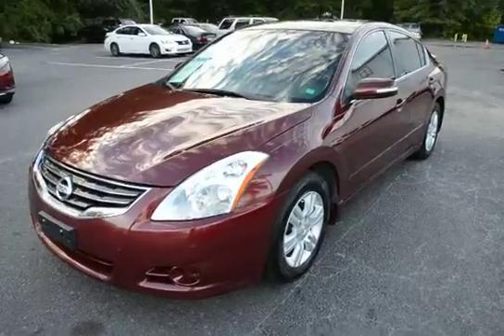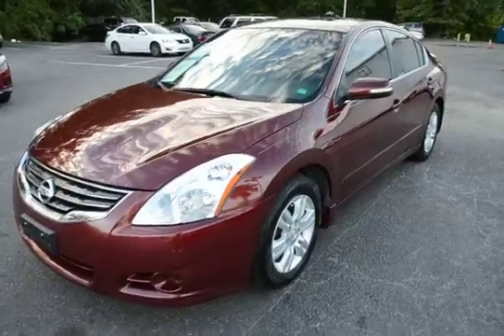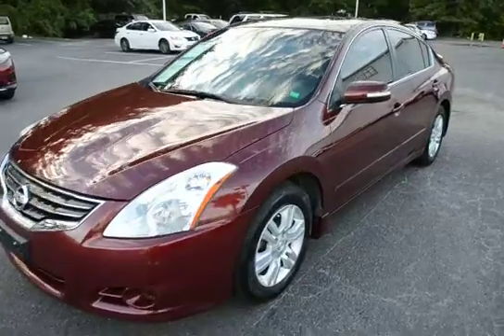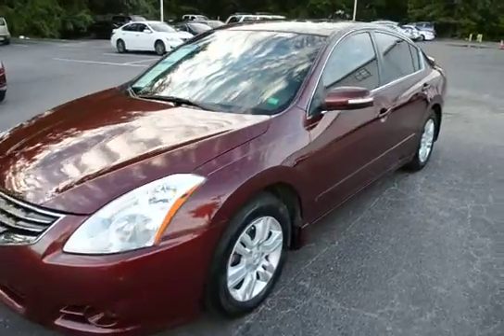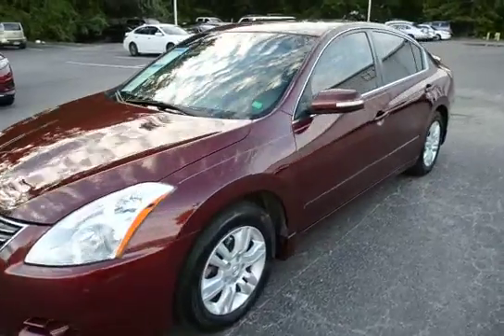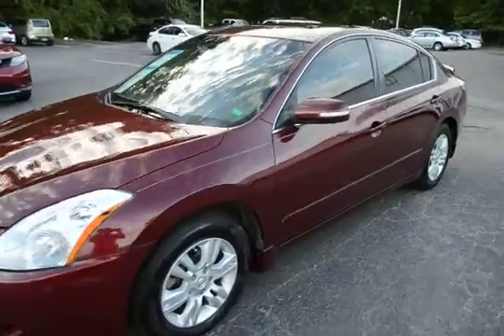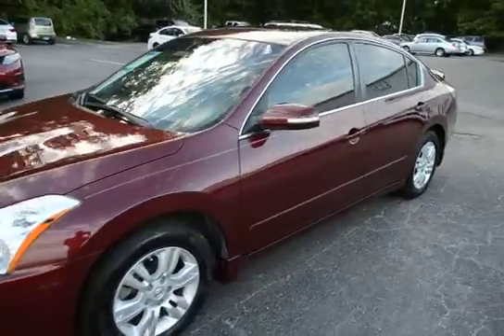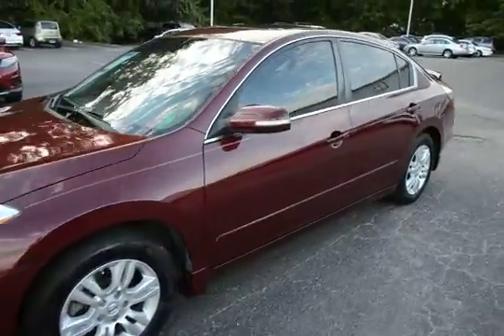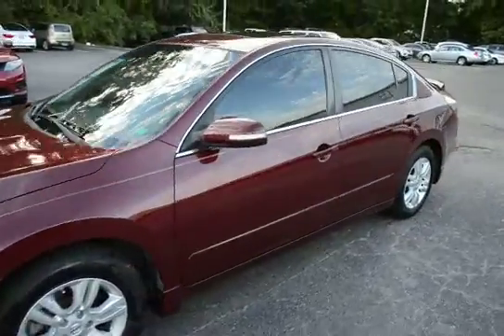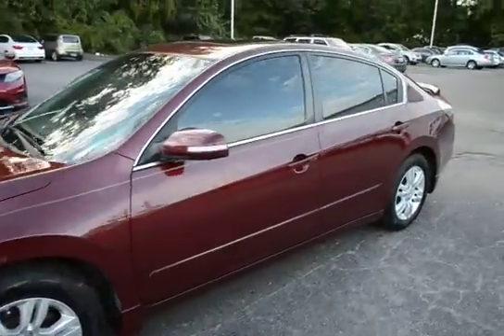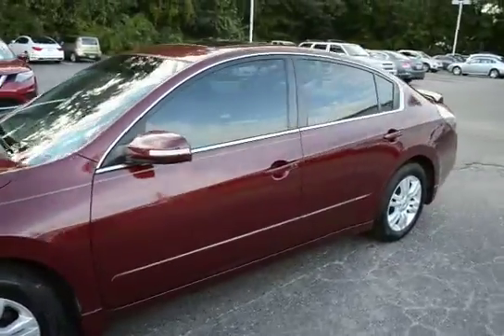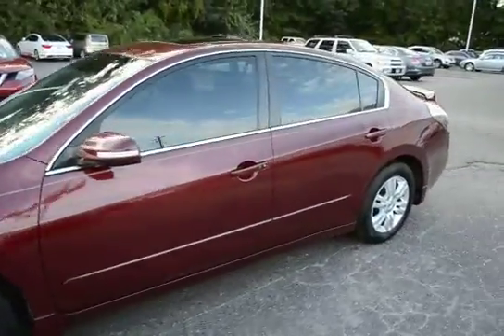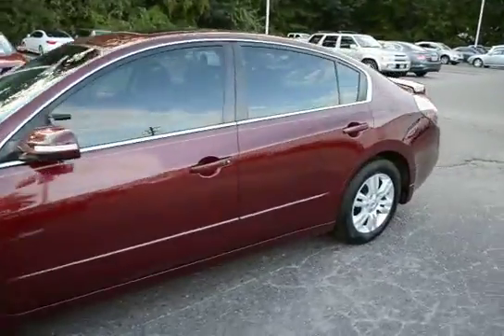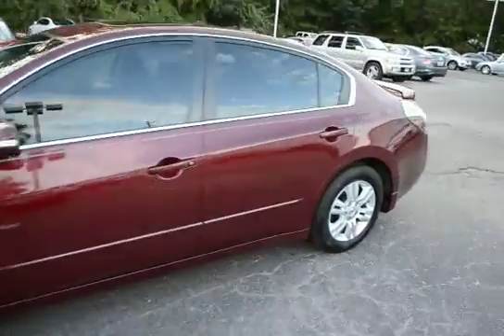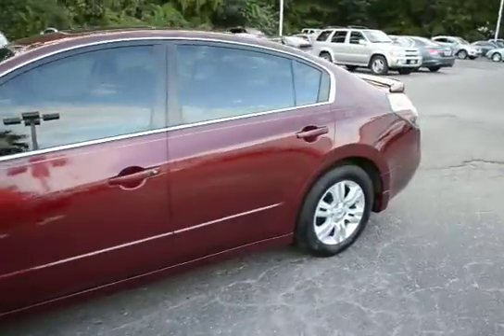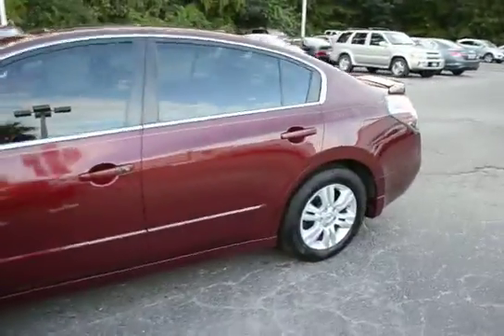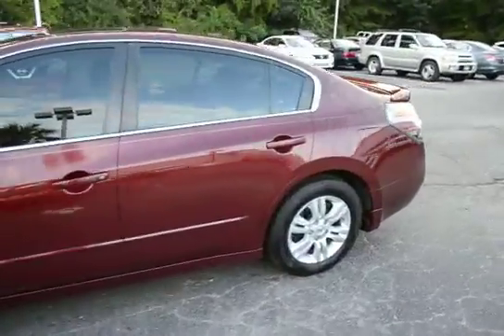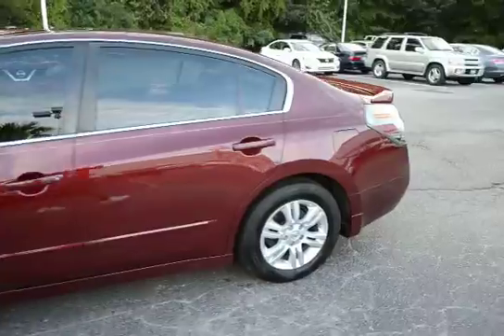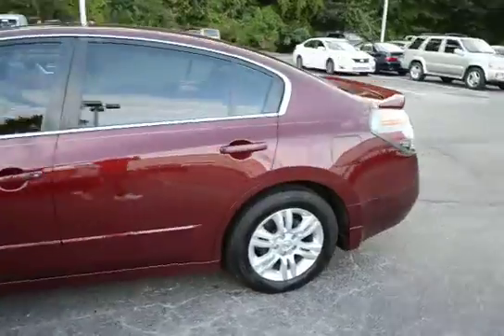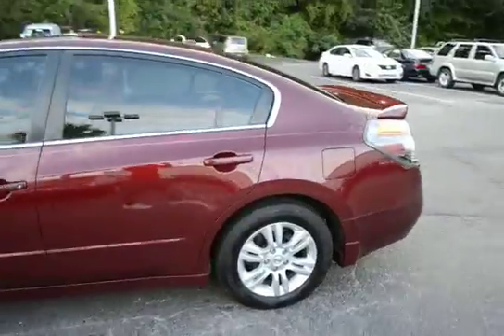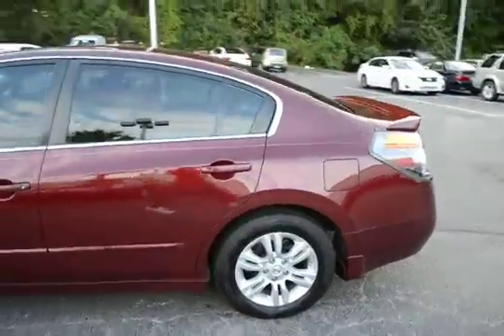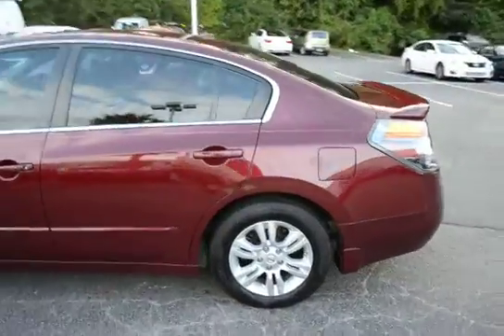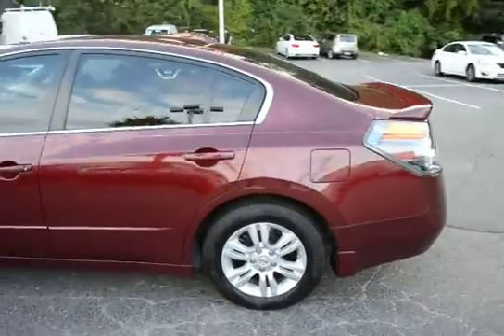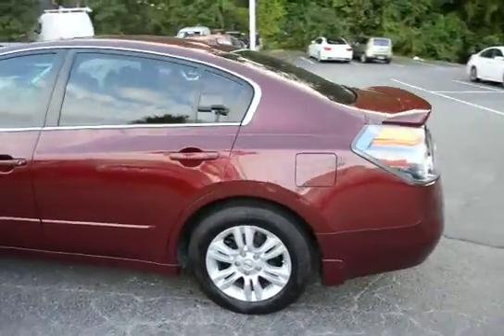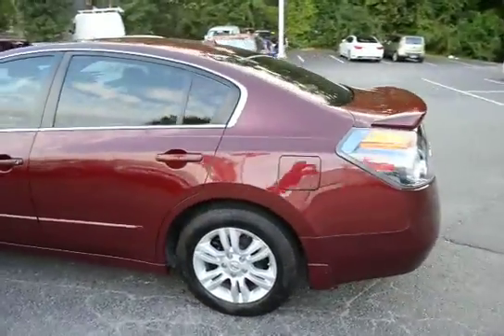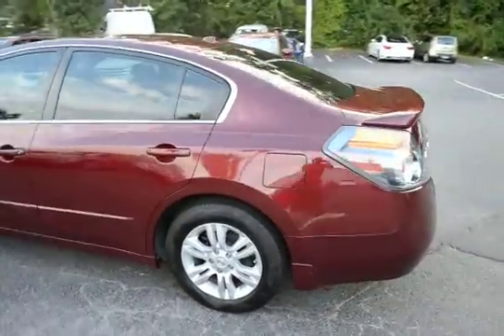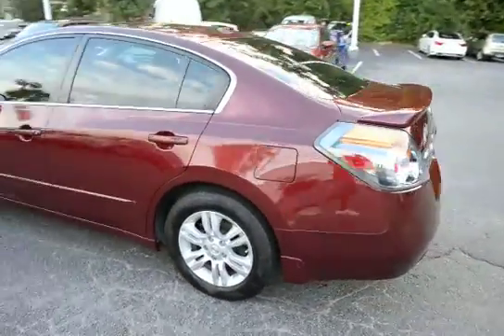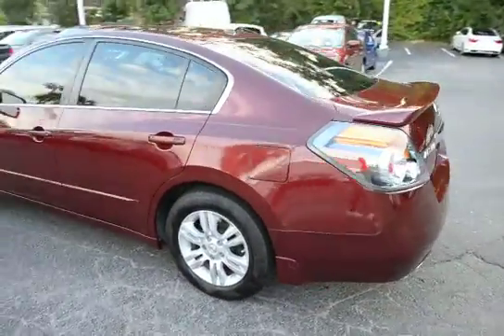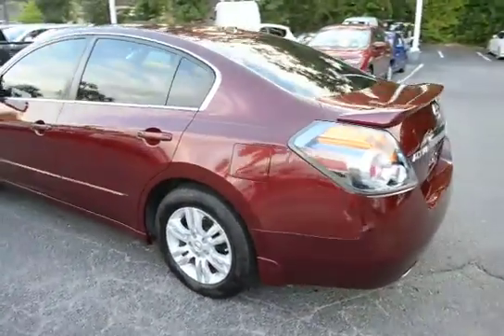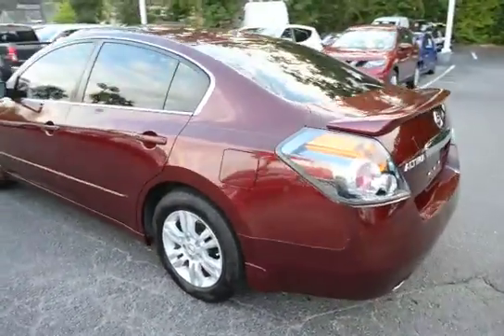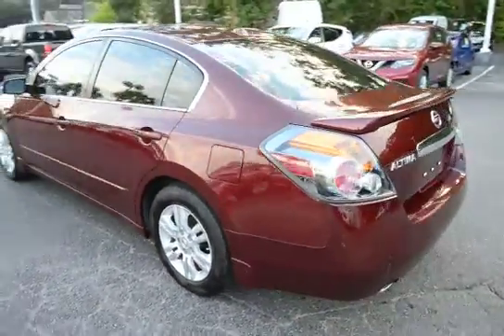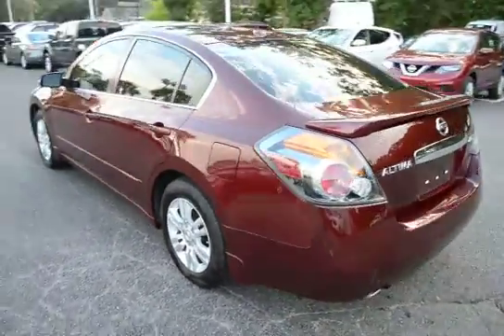Here's a look at our 2010 Nissan Altima SL. The vehicle has 91,000 miles on it.